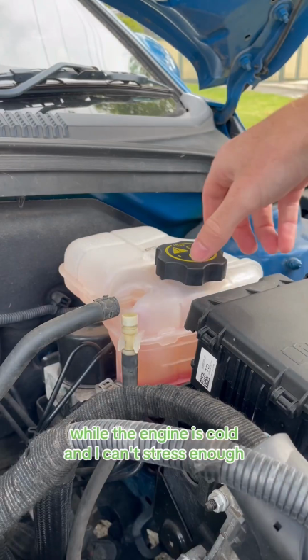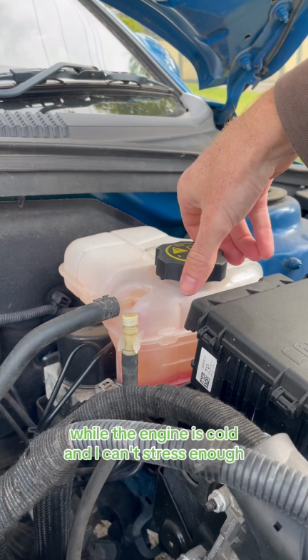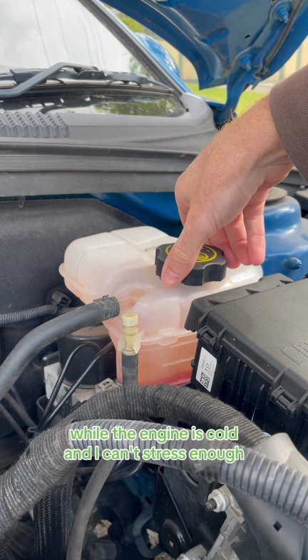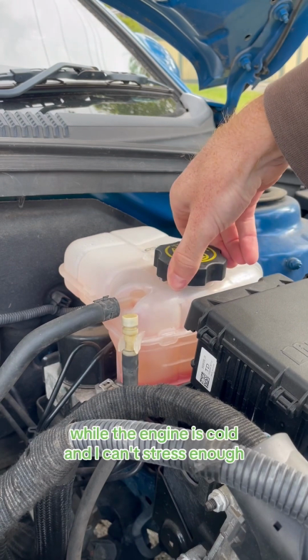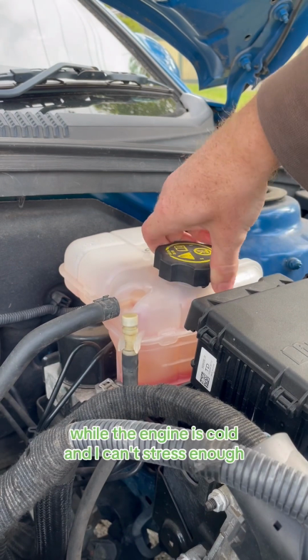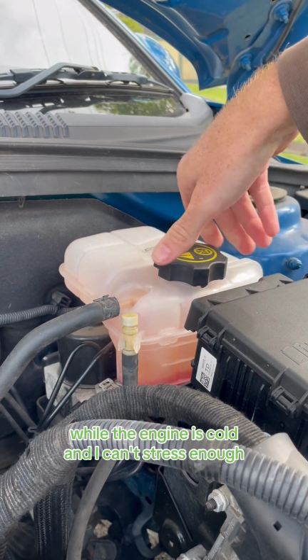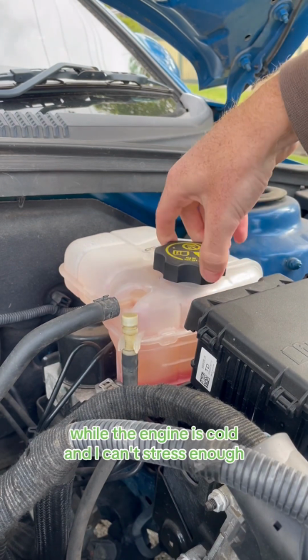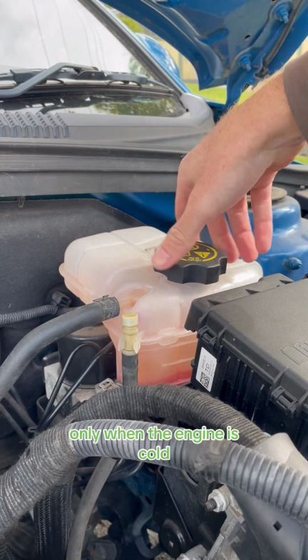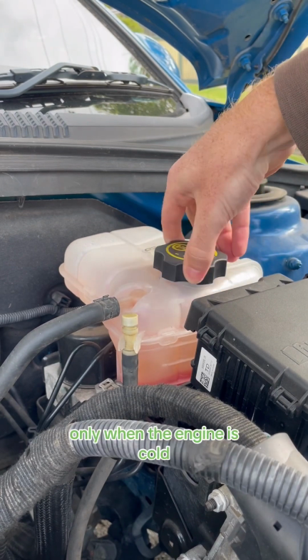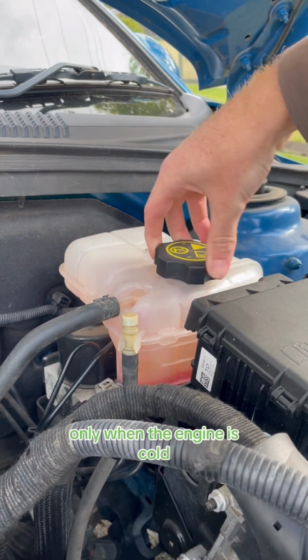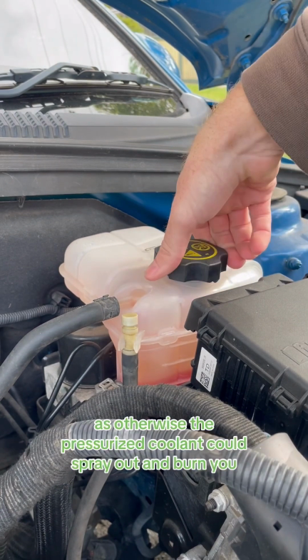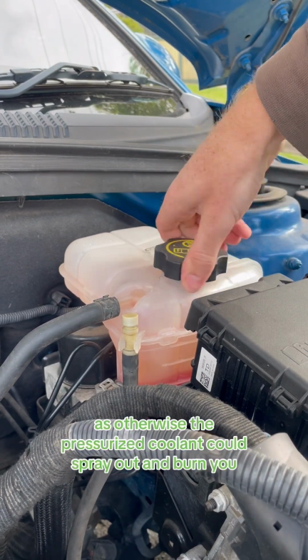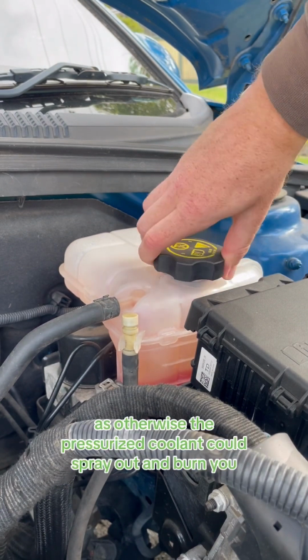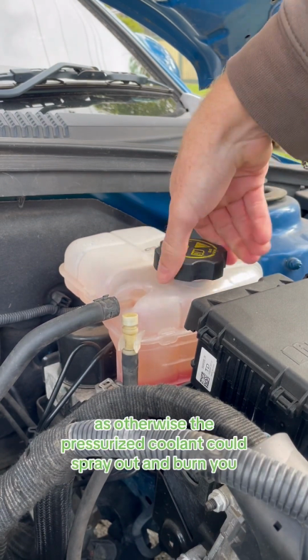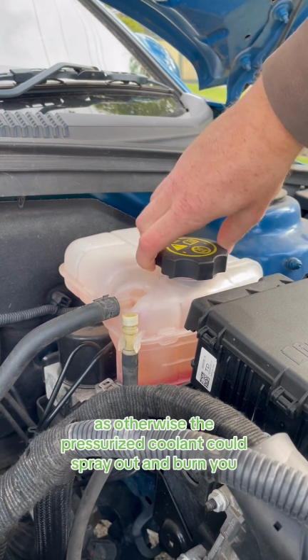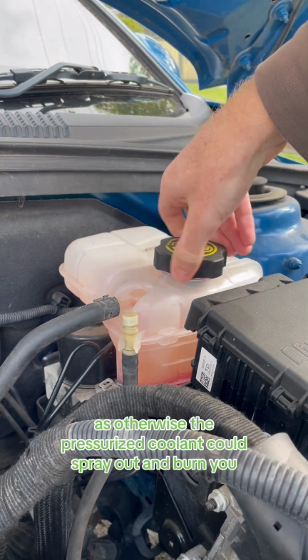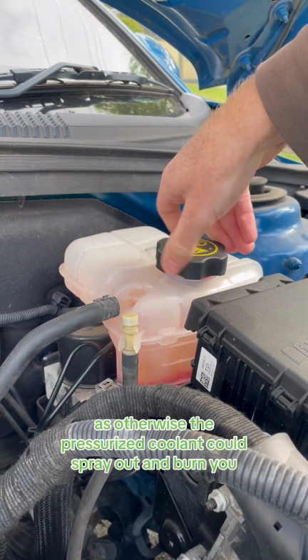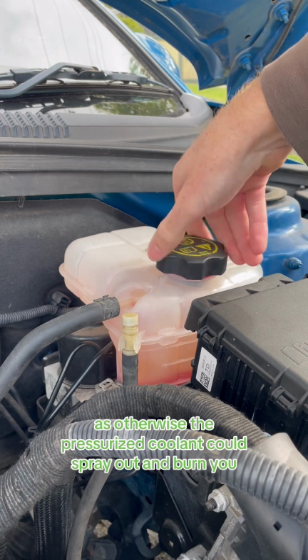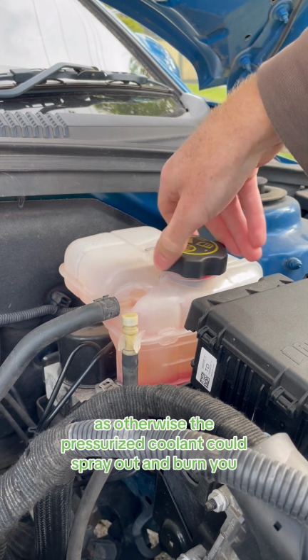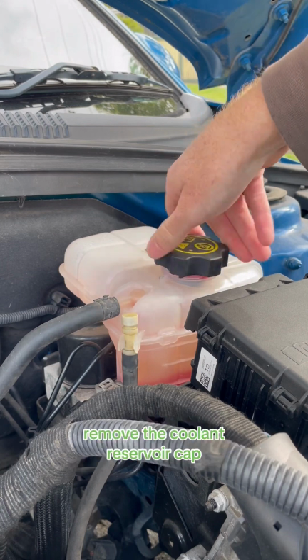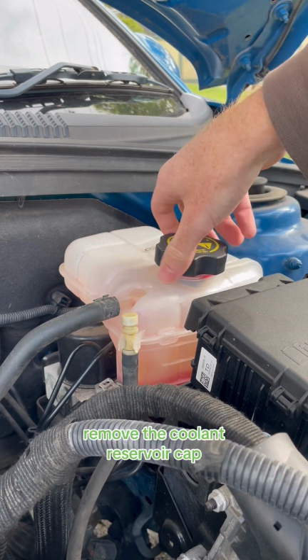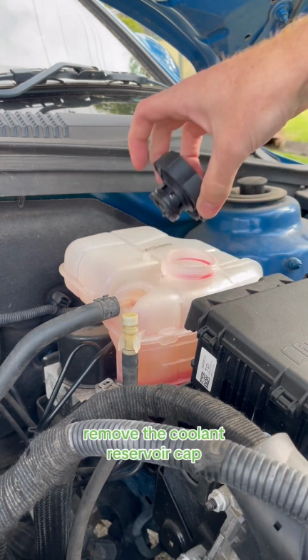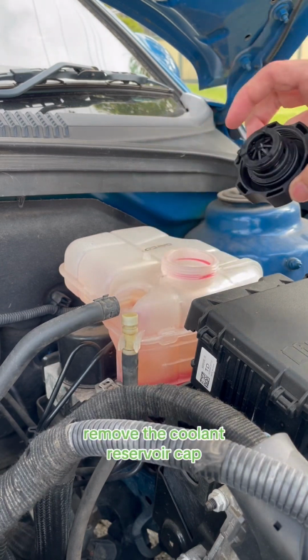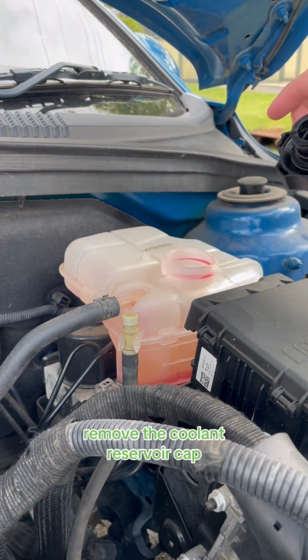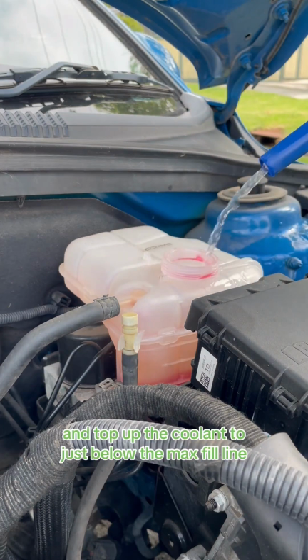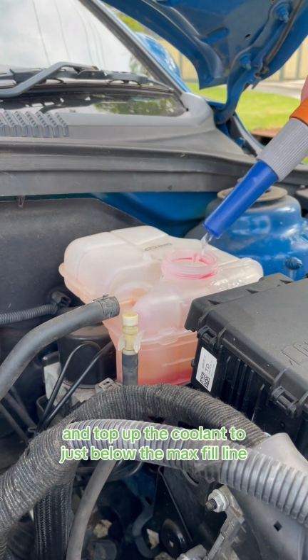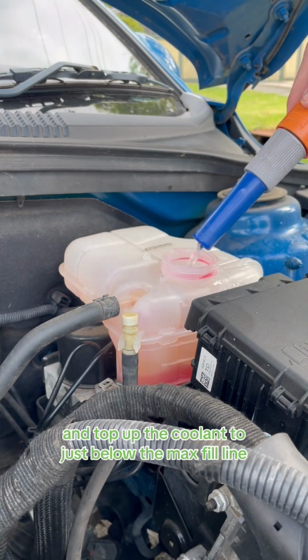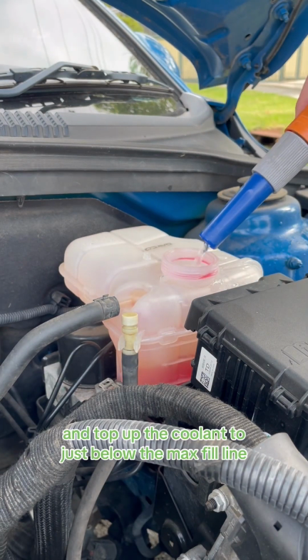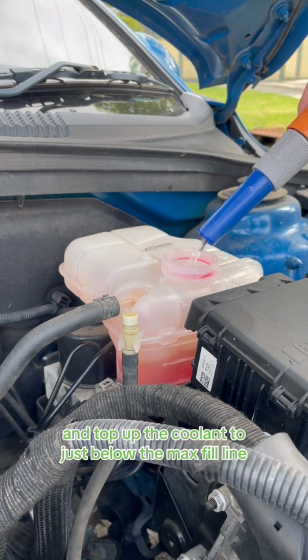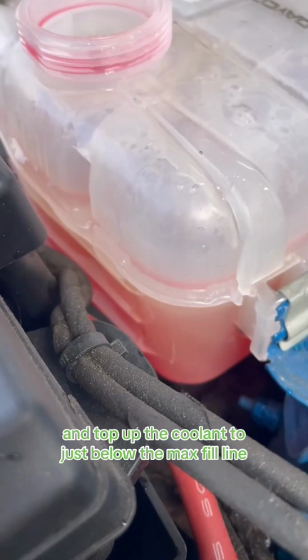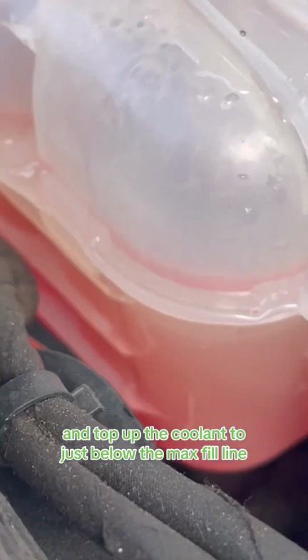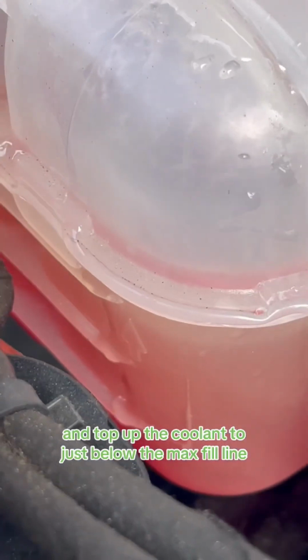Whilst the engine is cold — and I can't stress enough, only when the engine is cold, as otherwise the pressurized coolant could spray out and burn you — remove the coolant reservoir cap and top up the coolant to just below the max fill line.